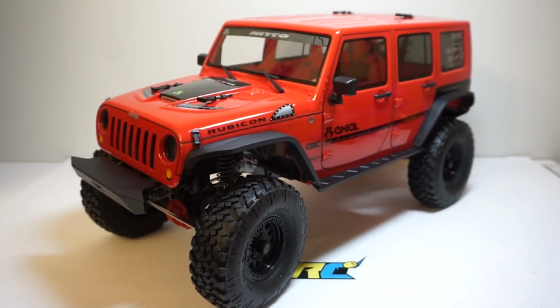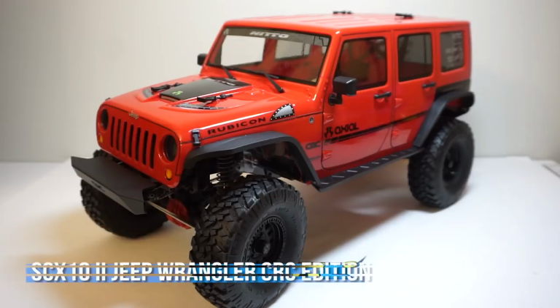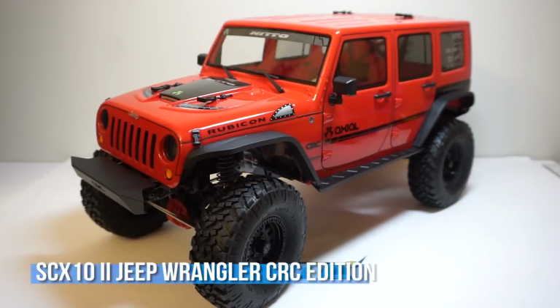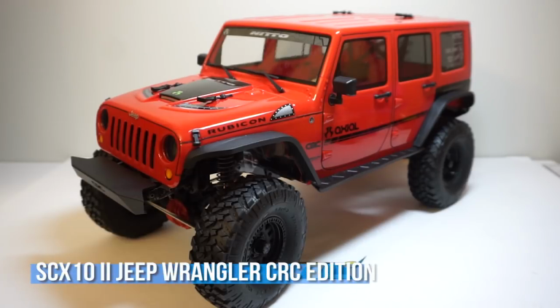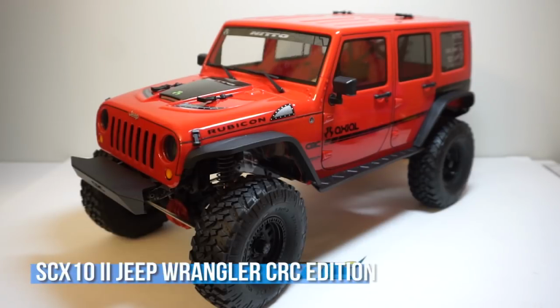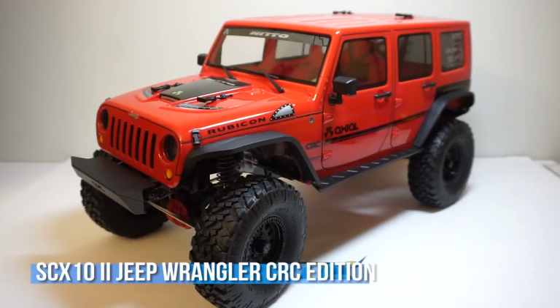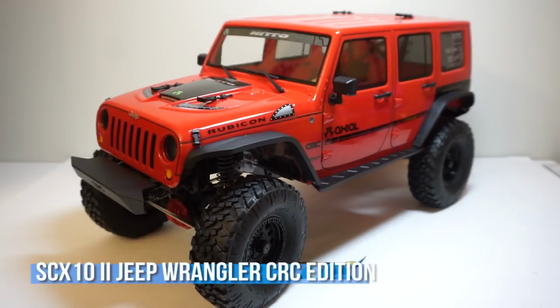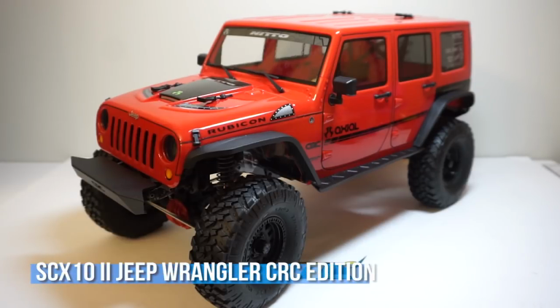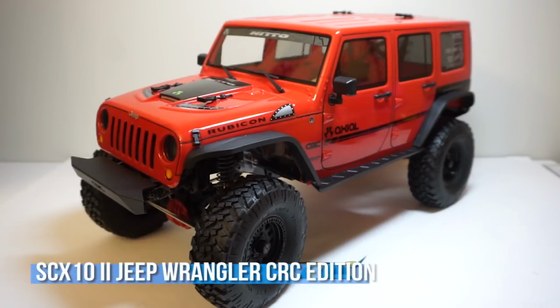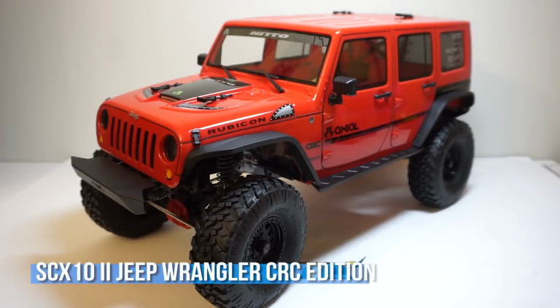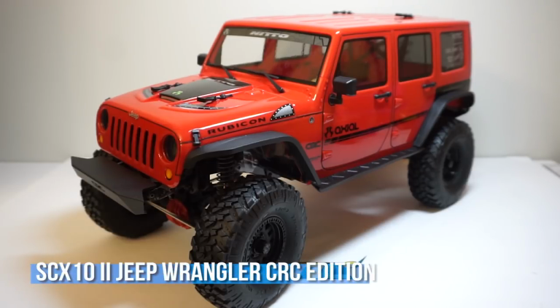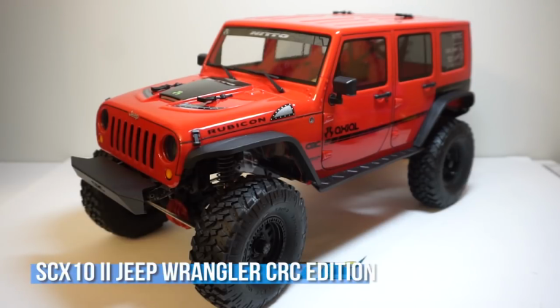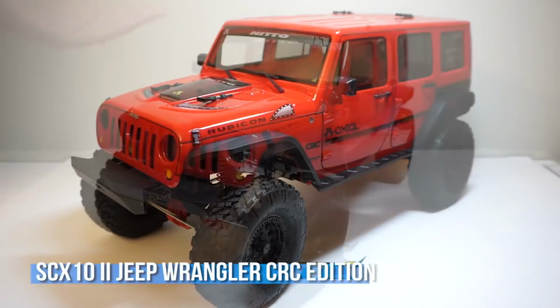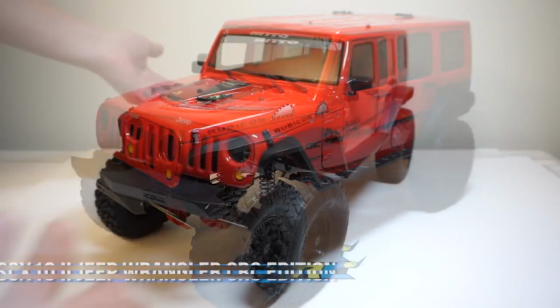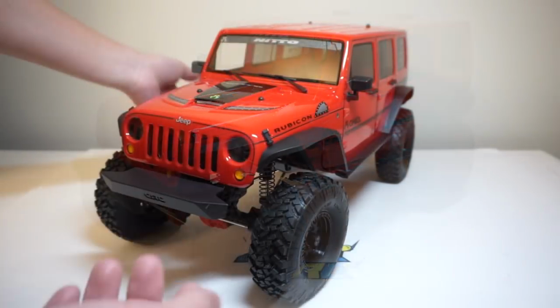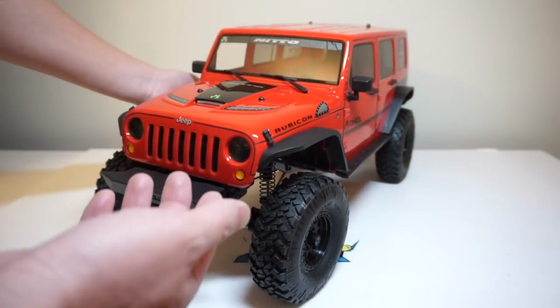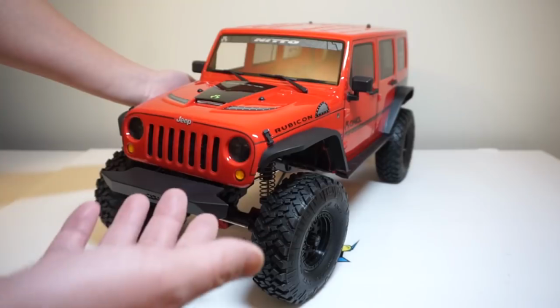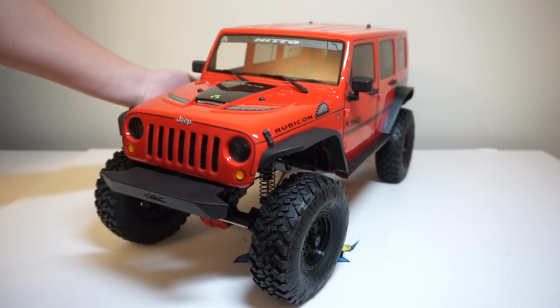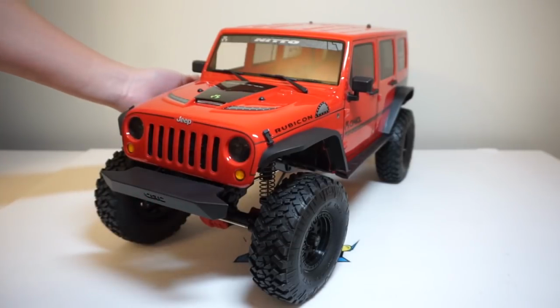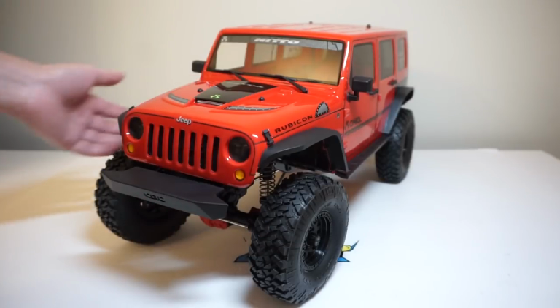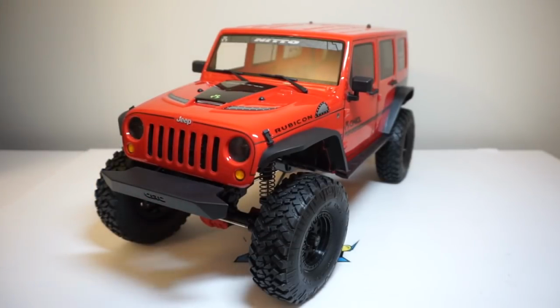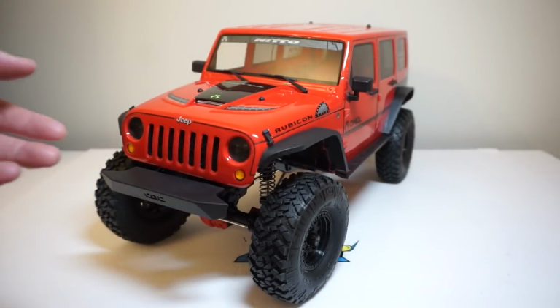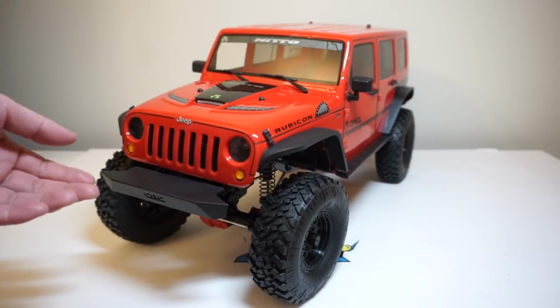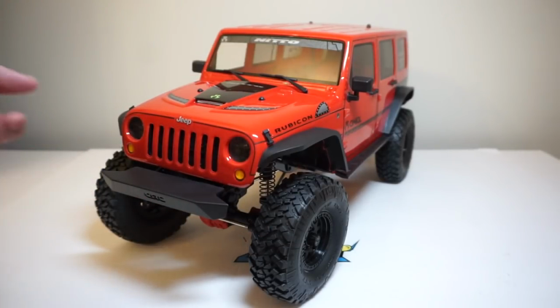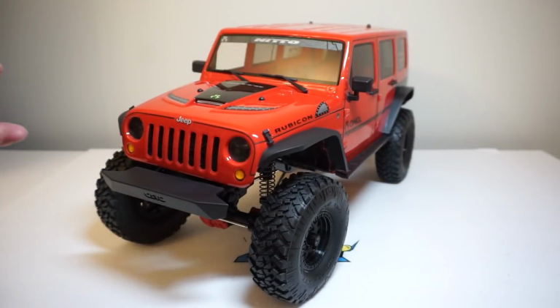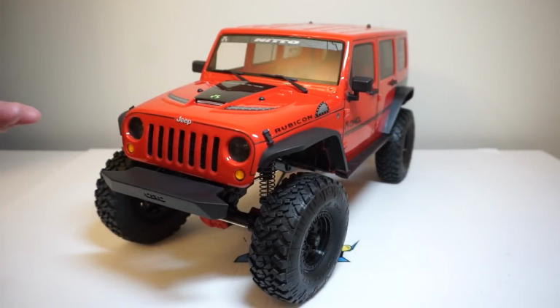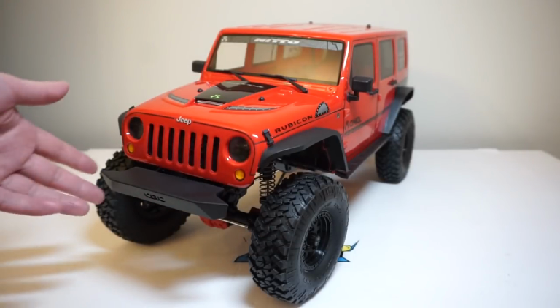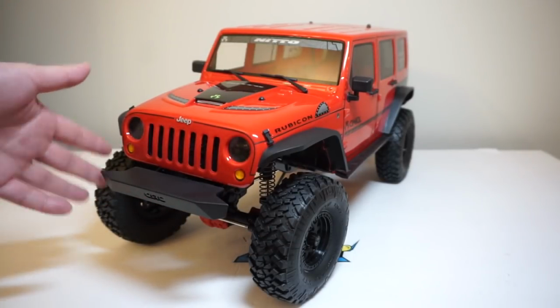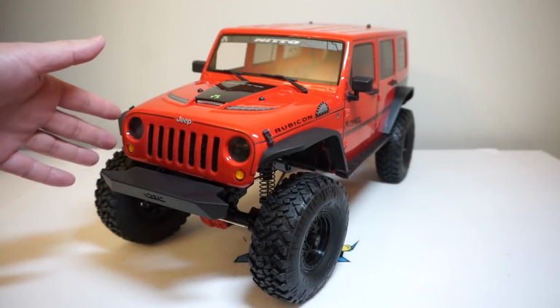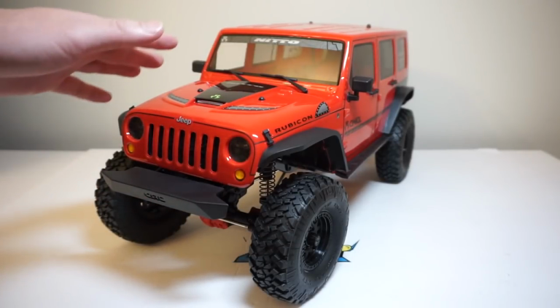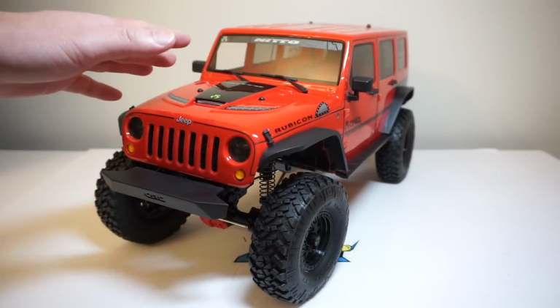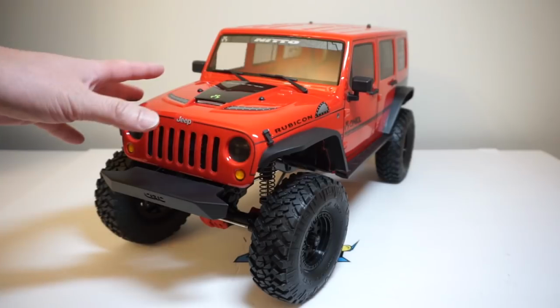This is the latest CRC edition with the JK body here. The Axial is definitely one of my favorite RC brands and the SCX-10 II is definitely one of my favorite platforms.